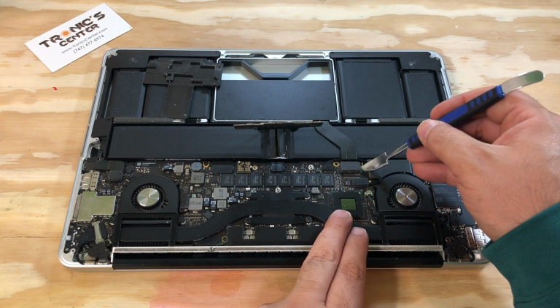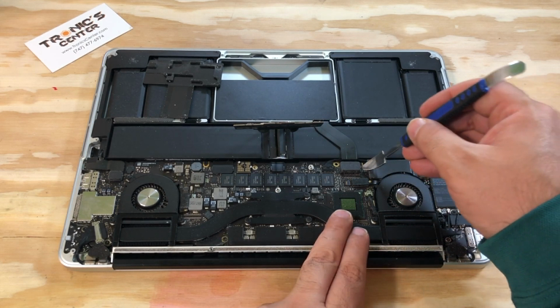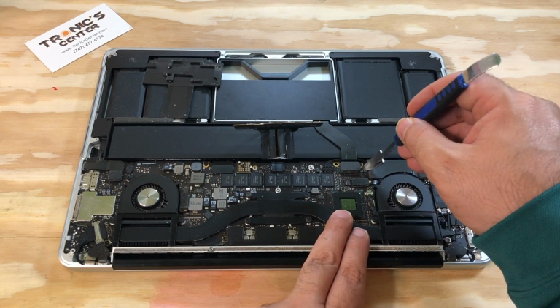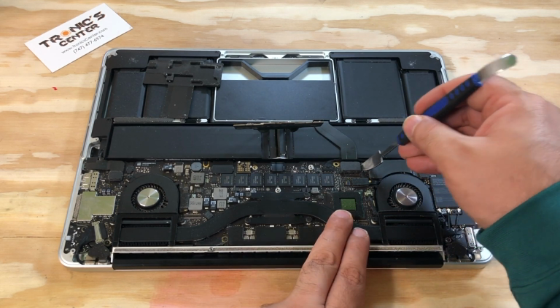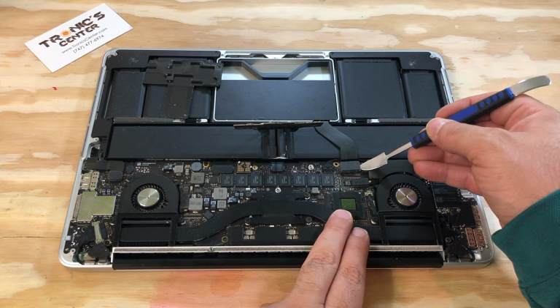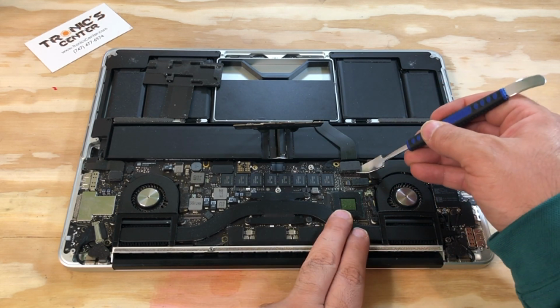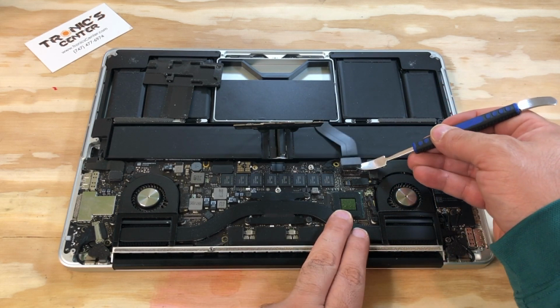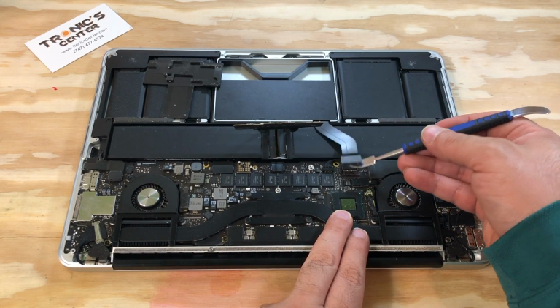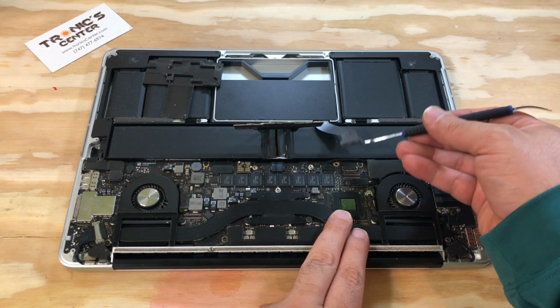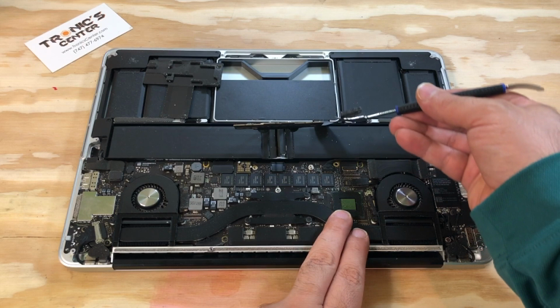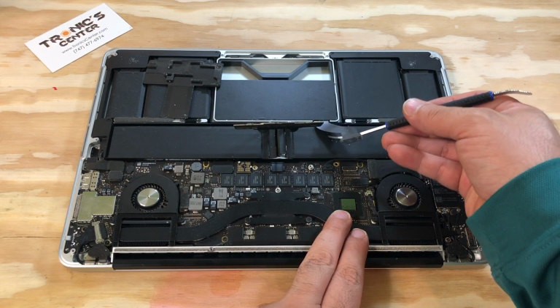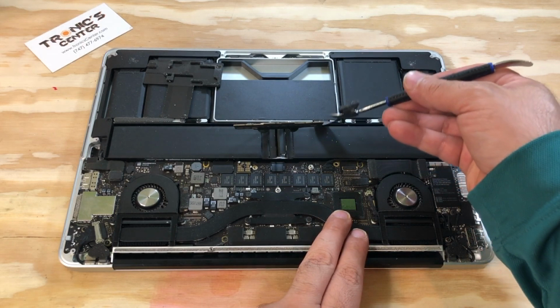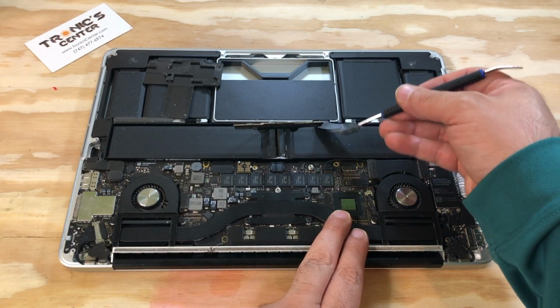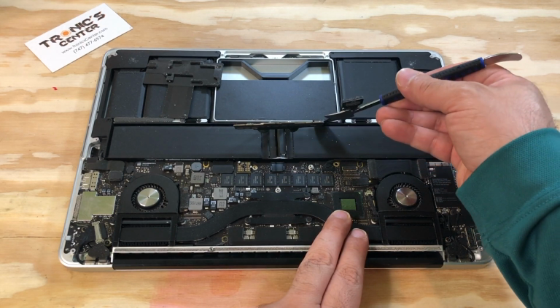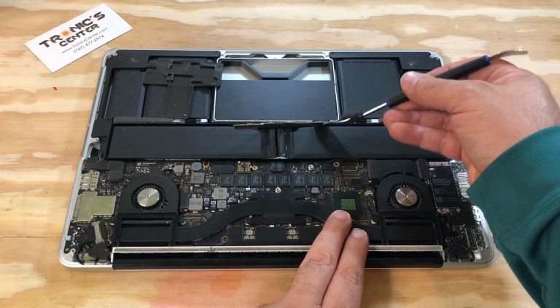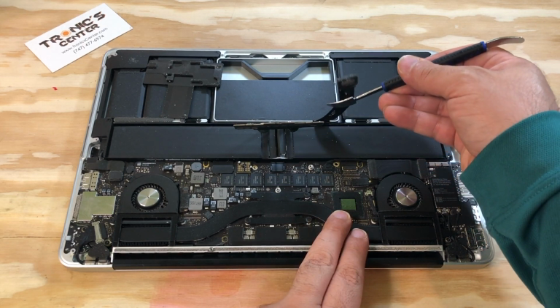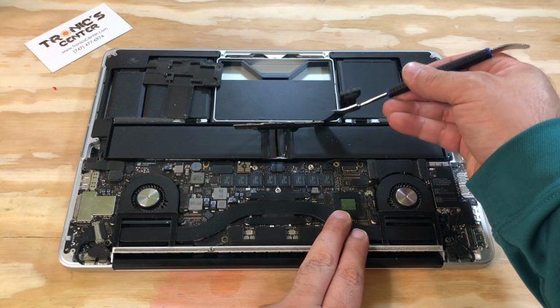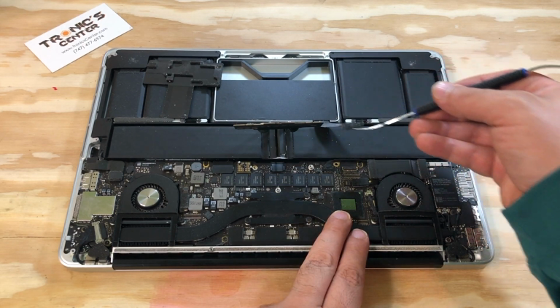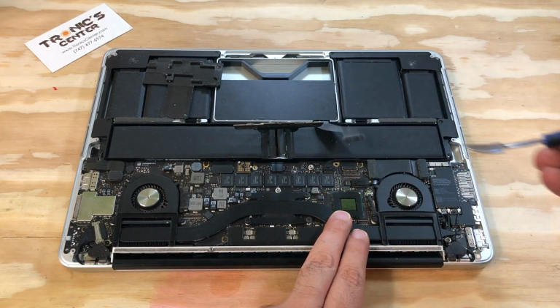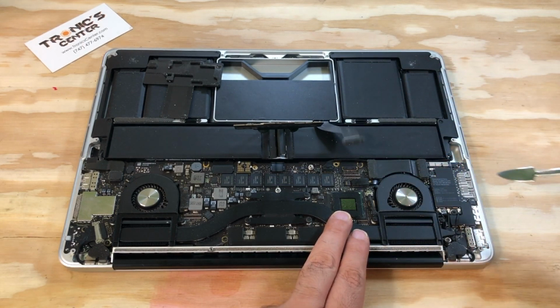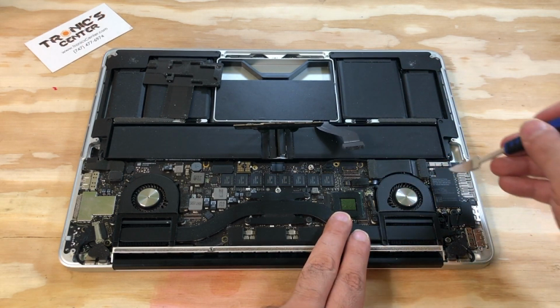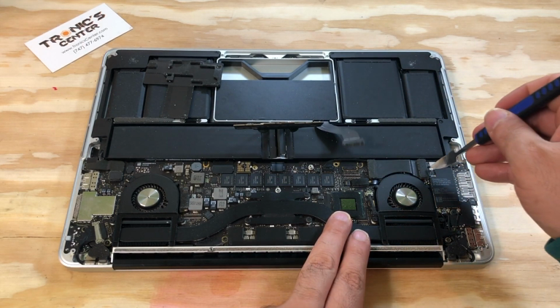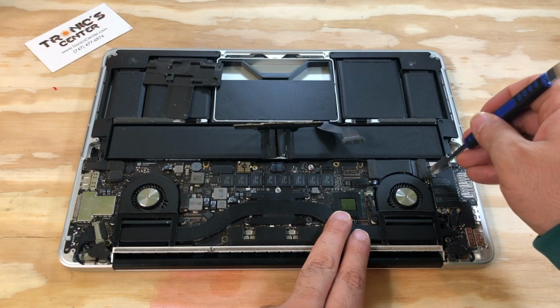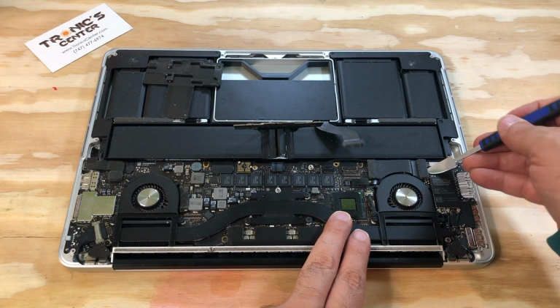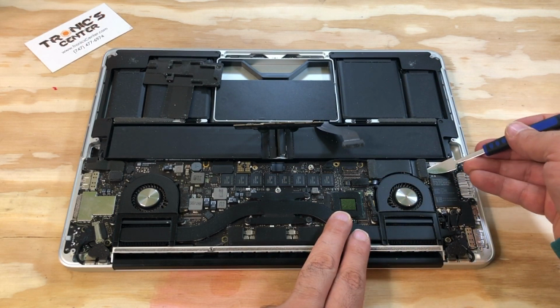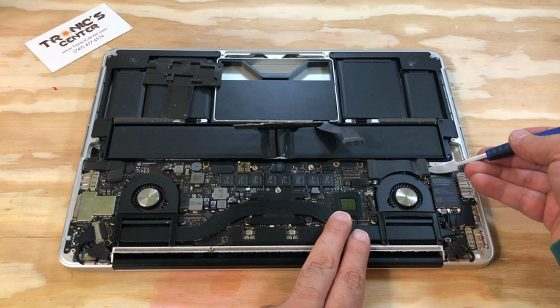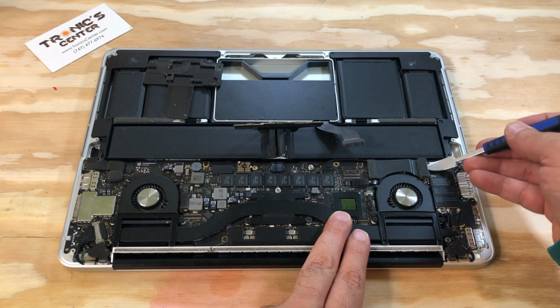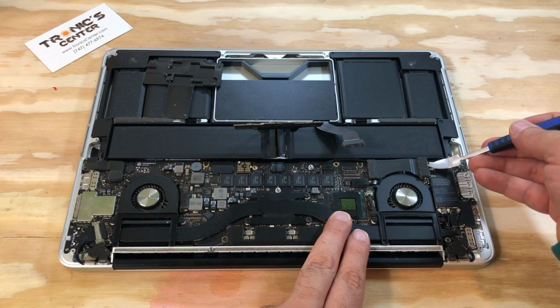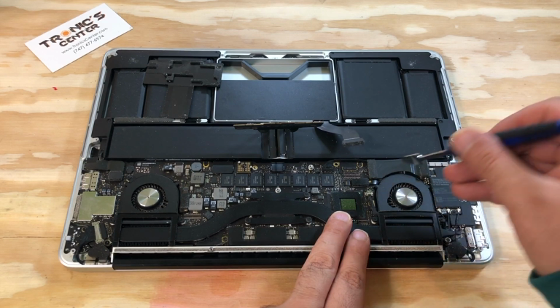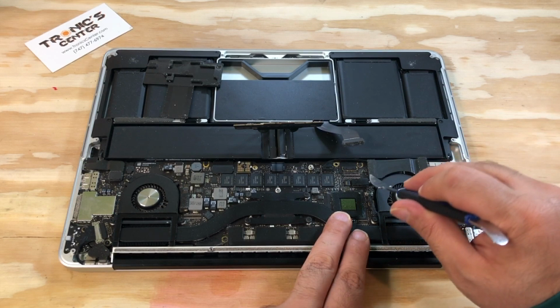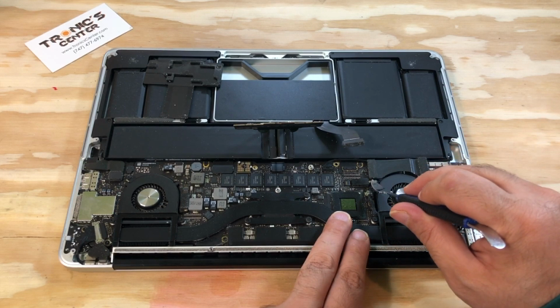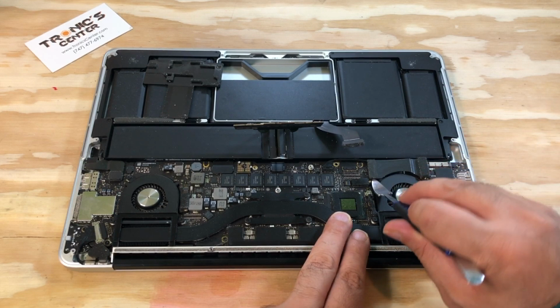Now detach the SSD bracket cable, then detach the IO board cable.